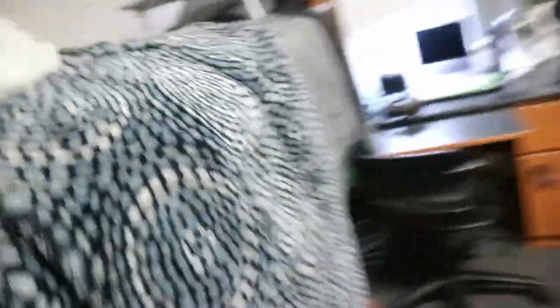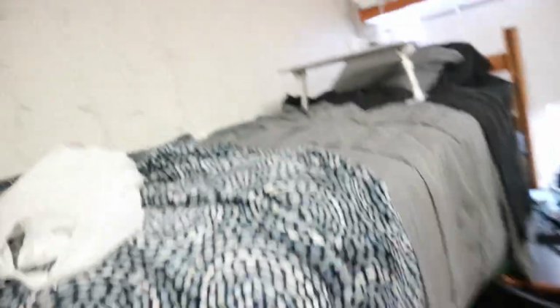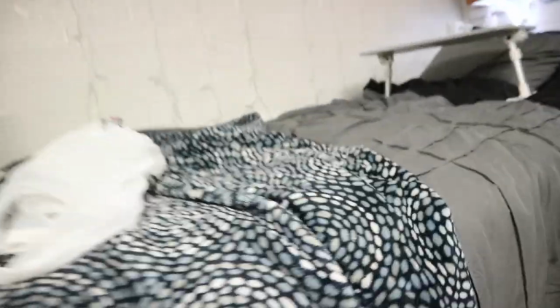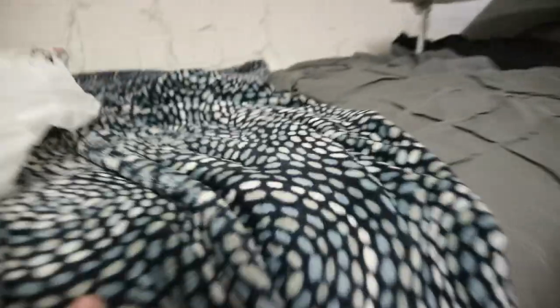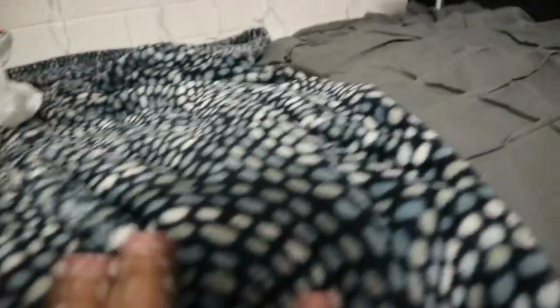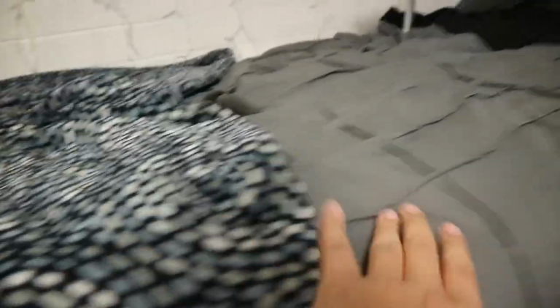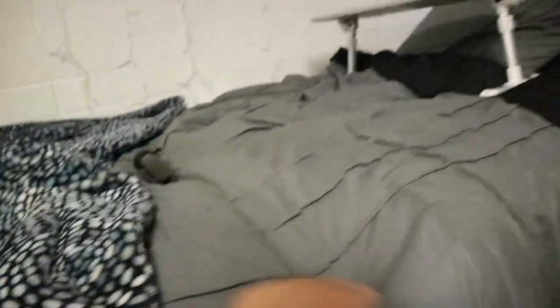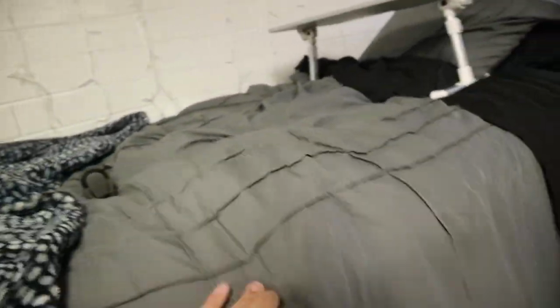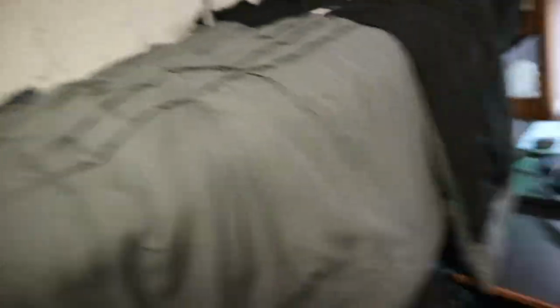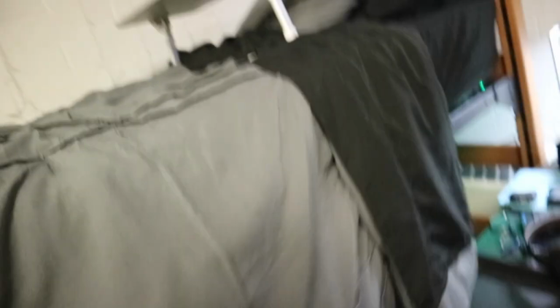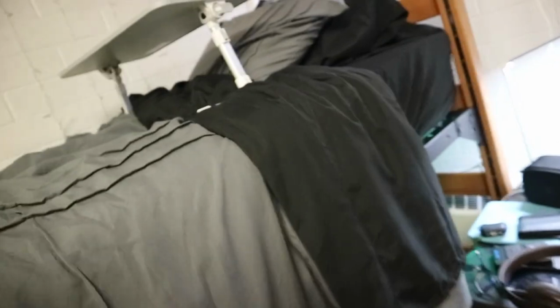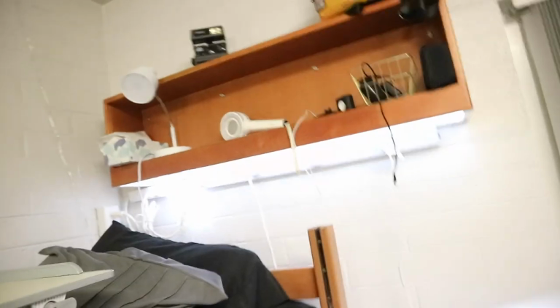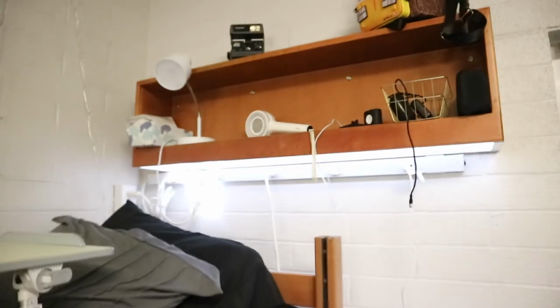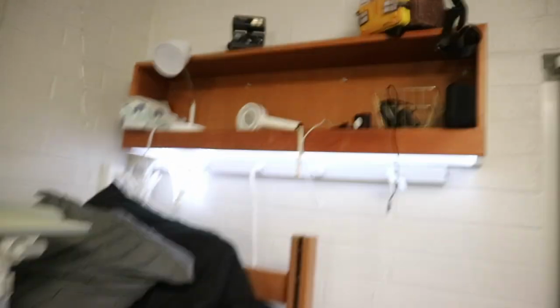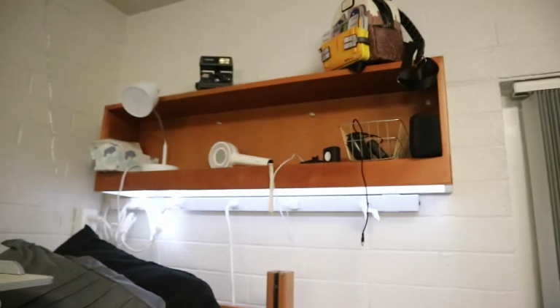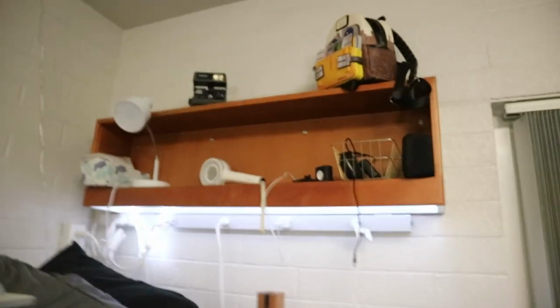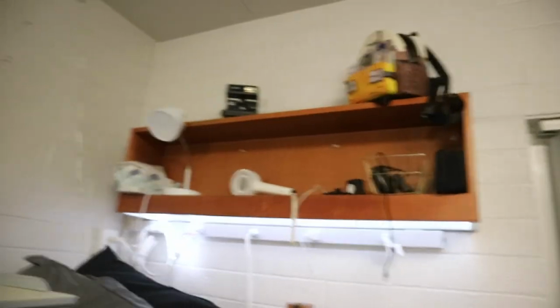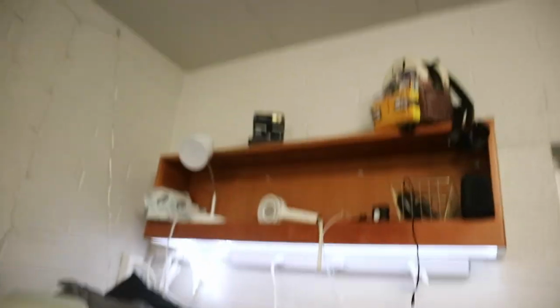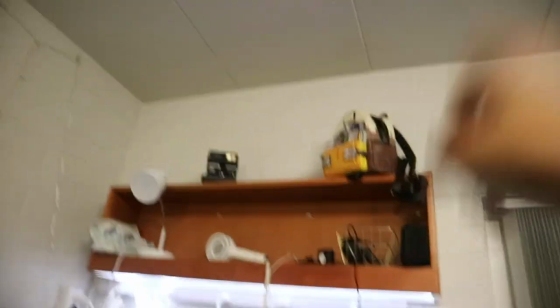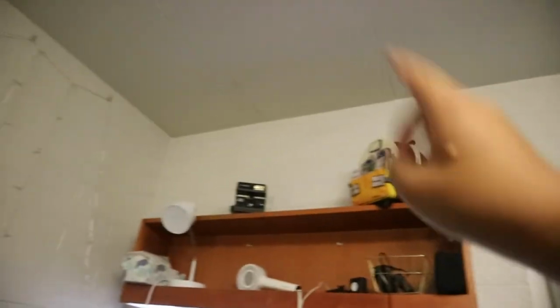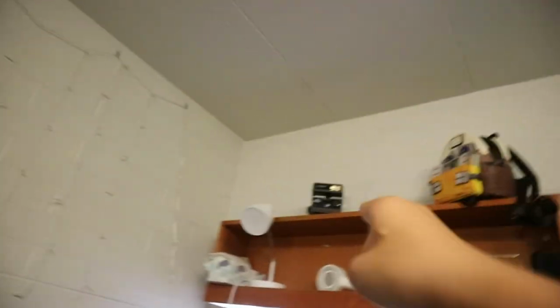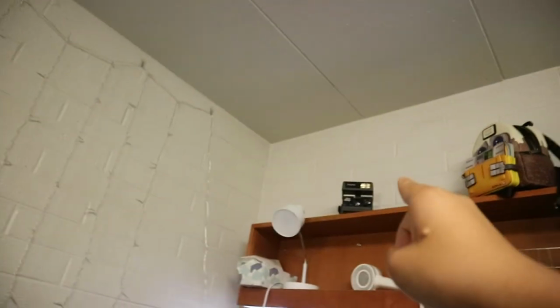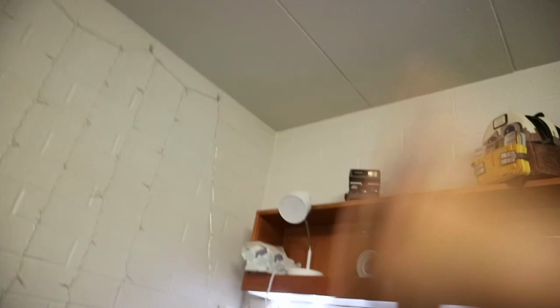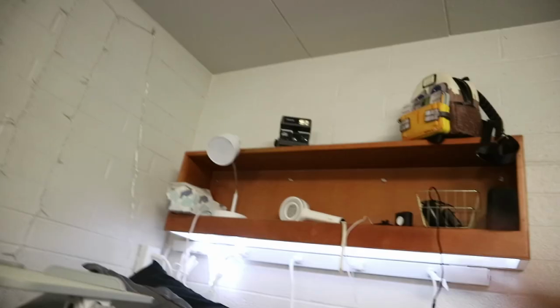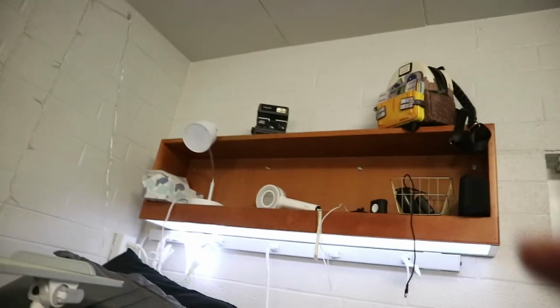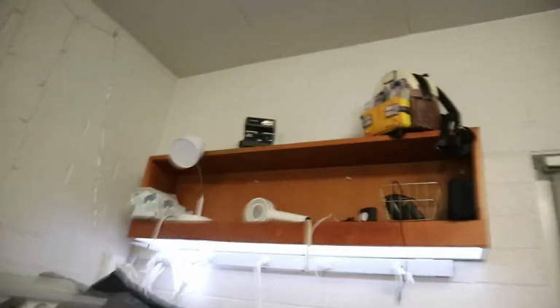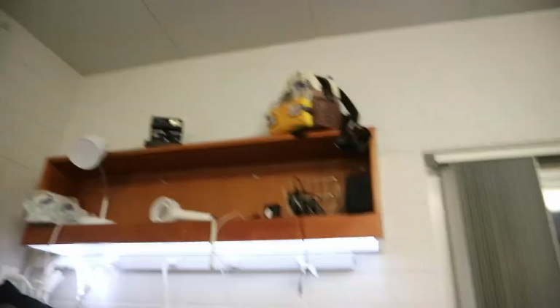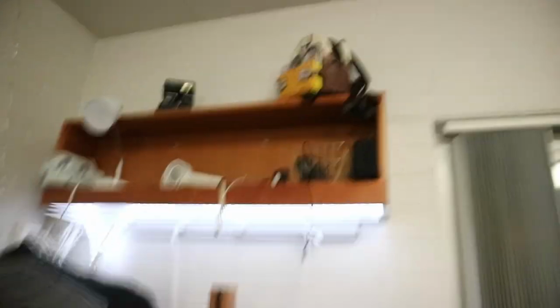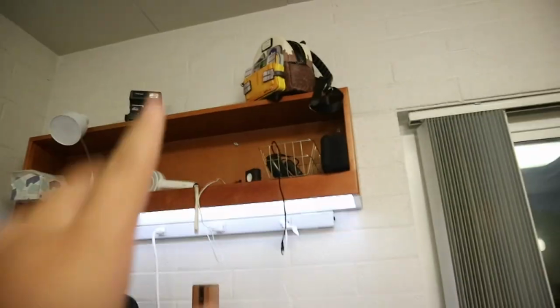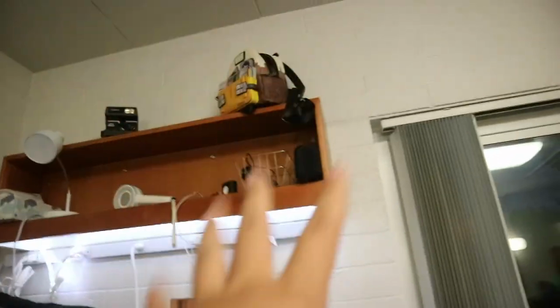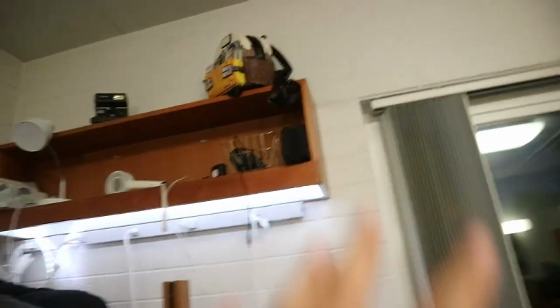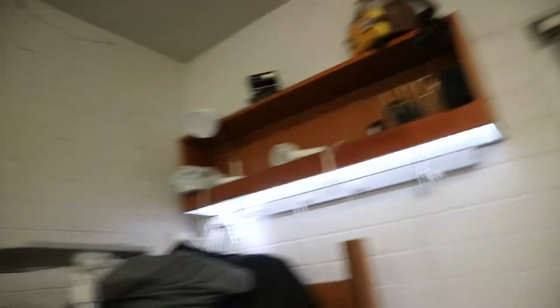My bed — I have this bed set. I have my entire shelving up there with my backpack, Polaroid camera, lamp, twice light stick, watch charger, cords and accessories.